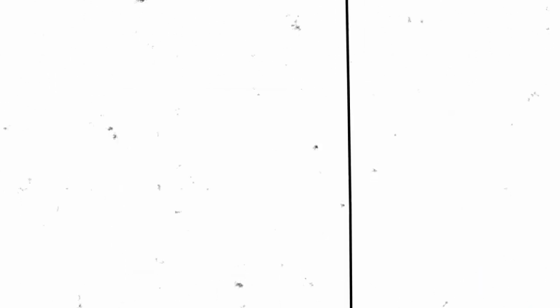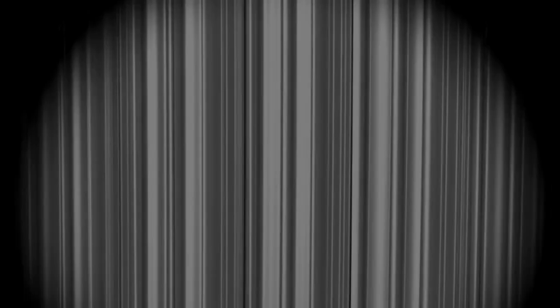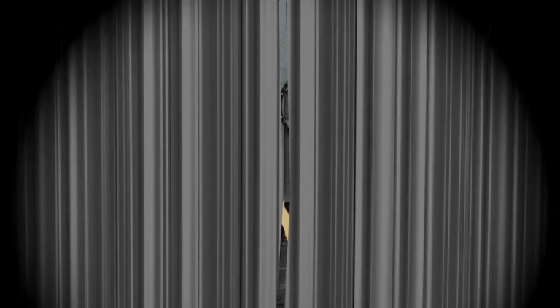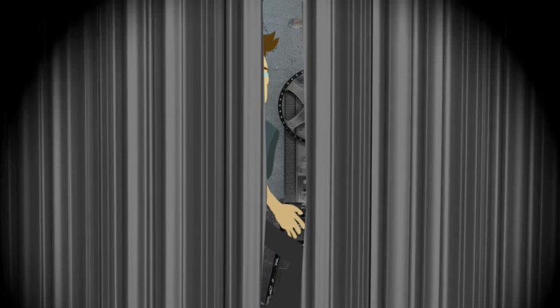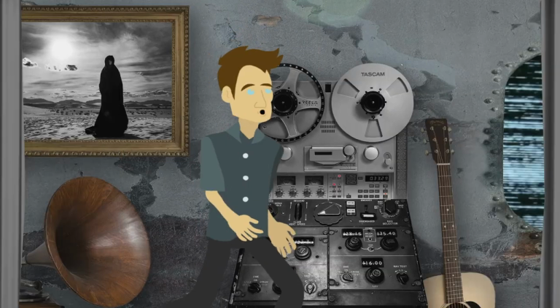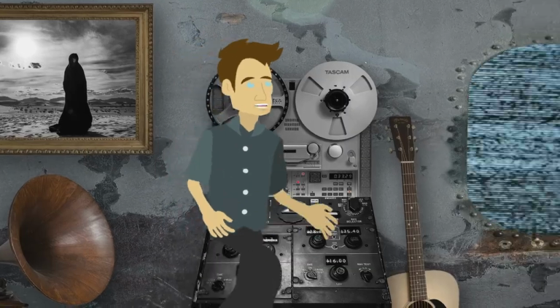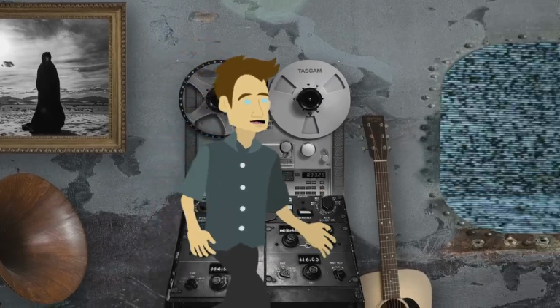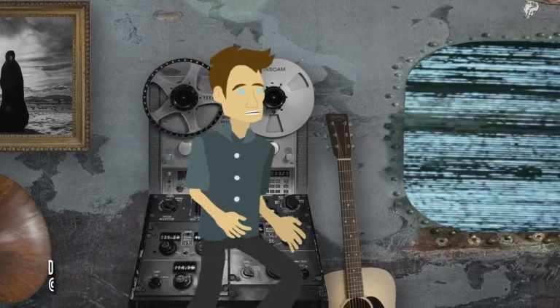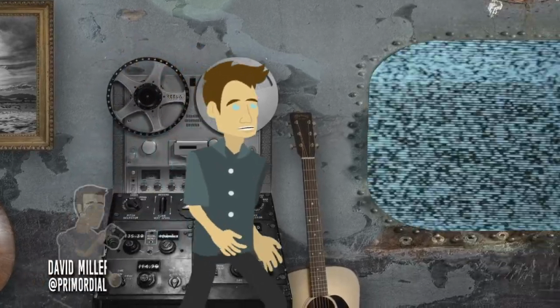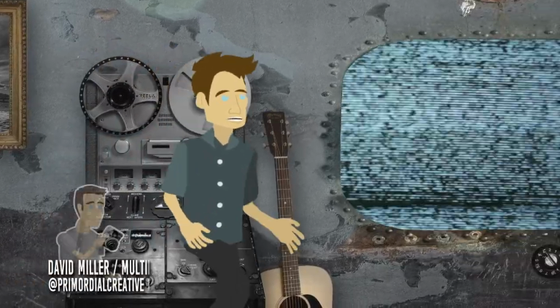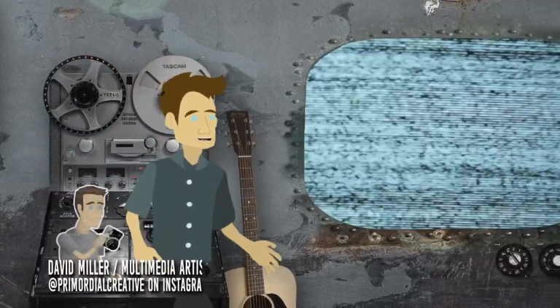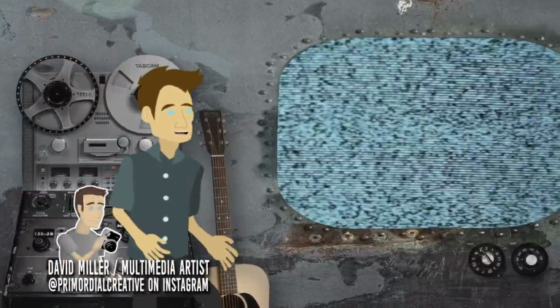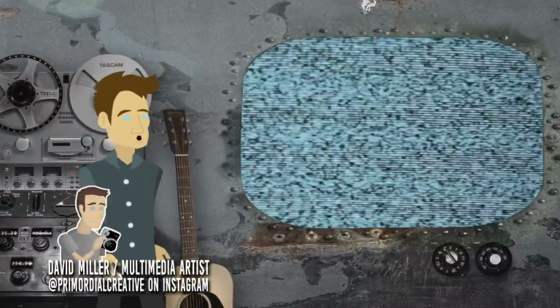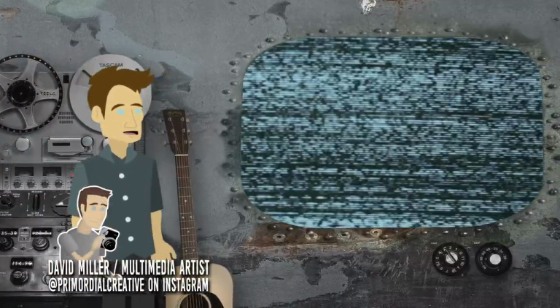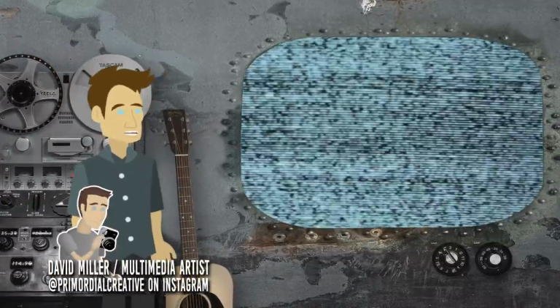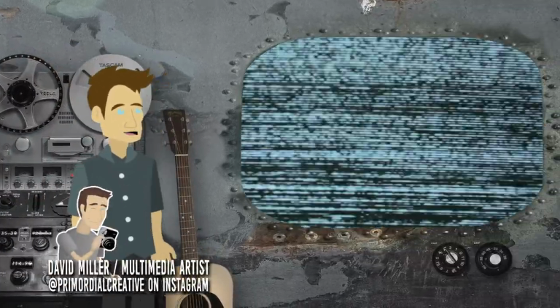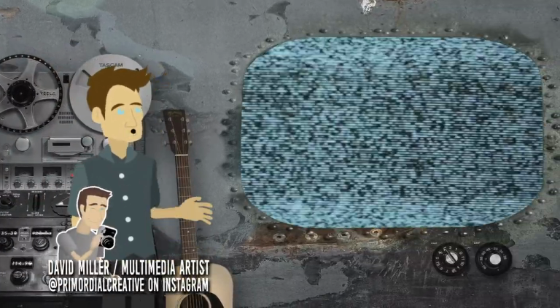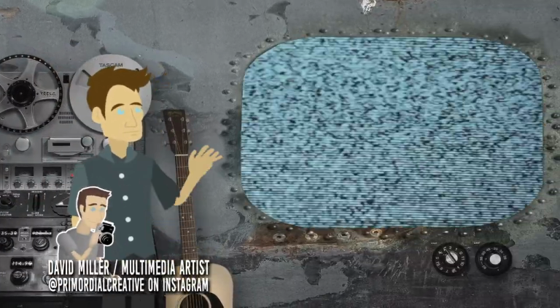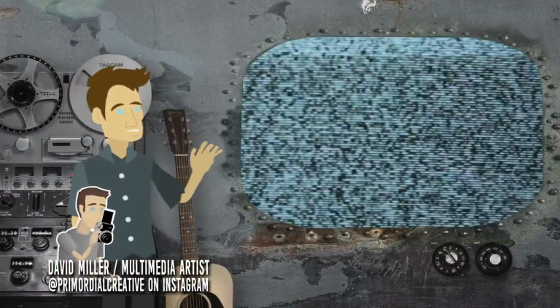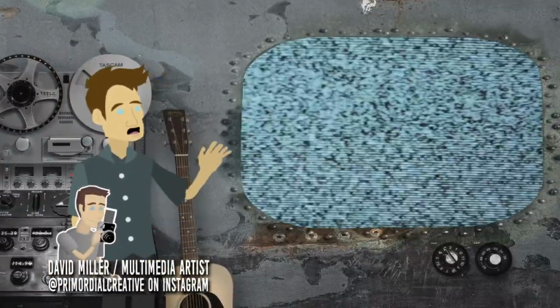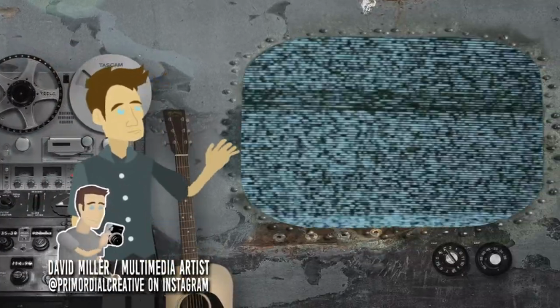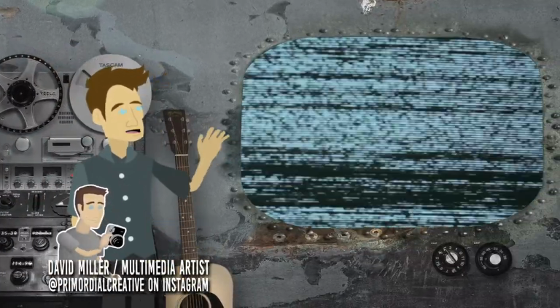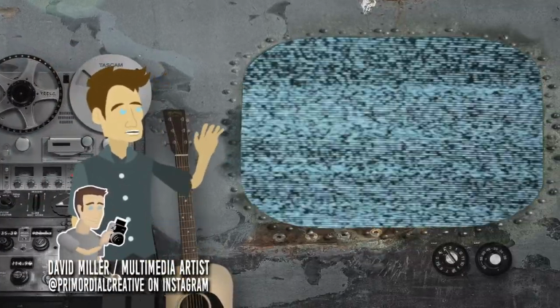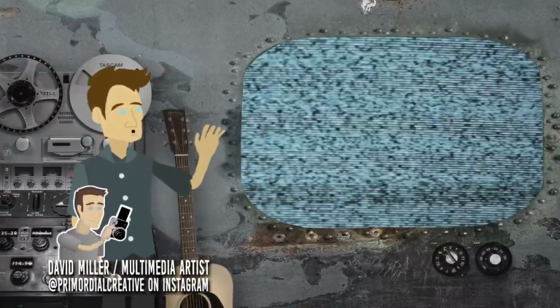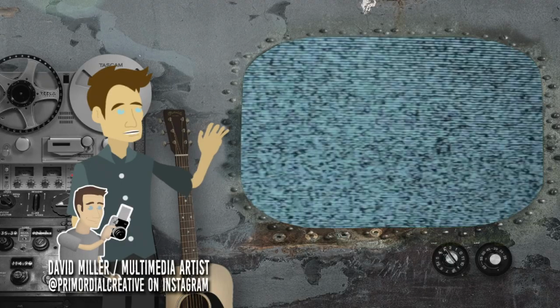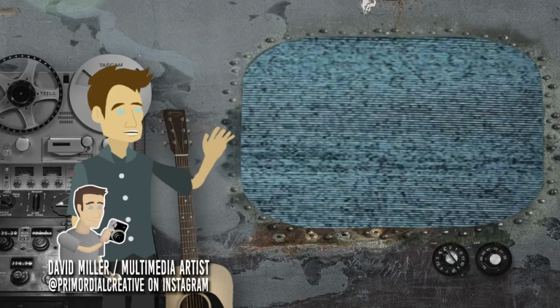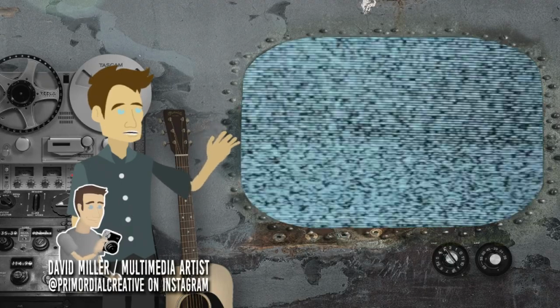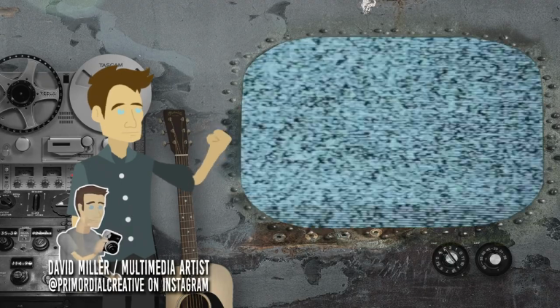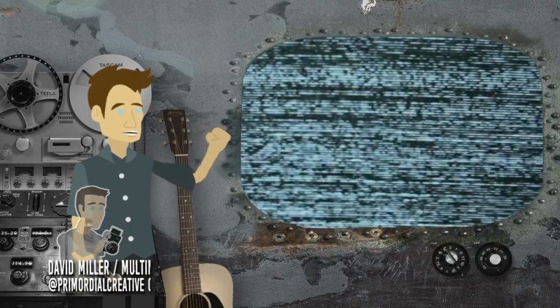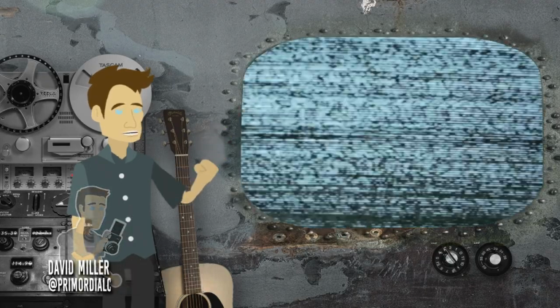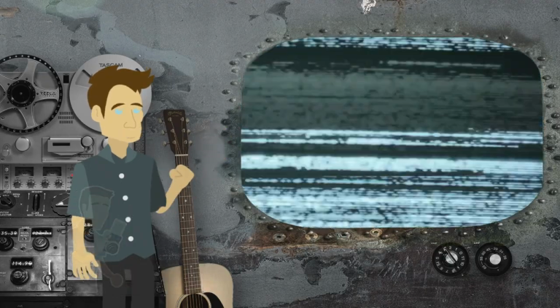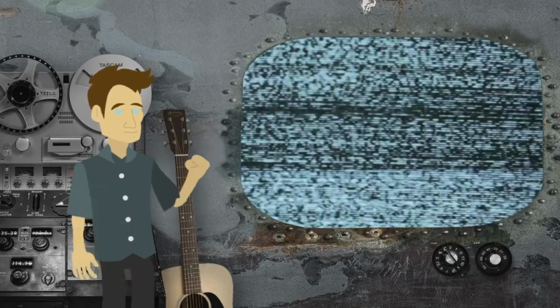Hey out there, it's David Miller, Phoenix Airborne, Multimedia Artist, here with a quick two-minute tip on how to do packing tape image transfers.